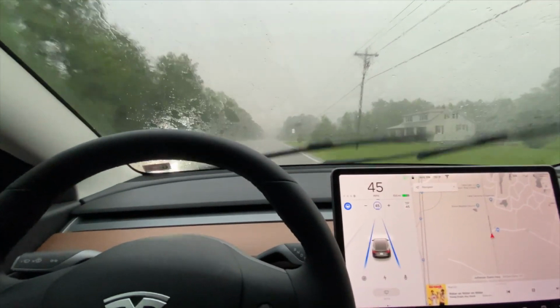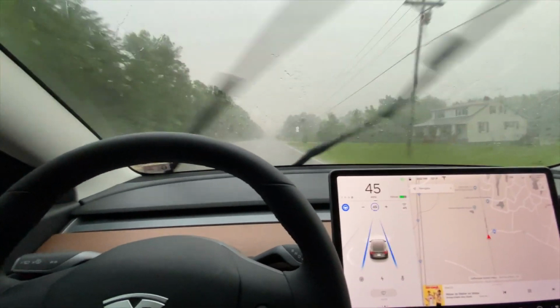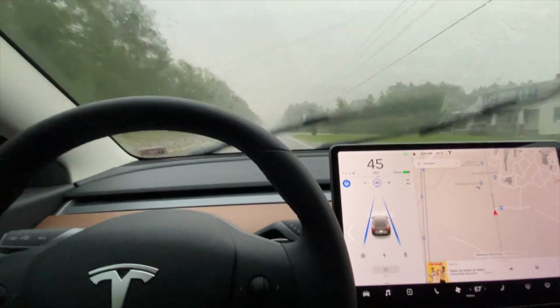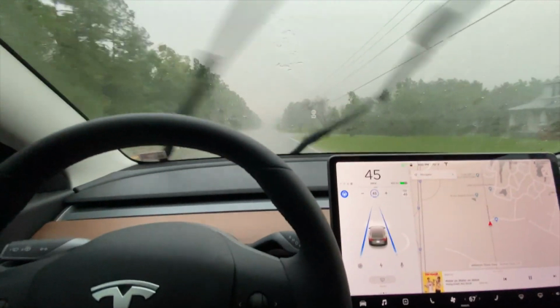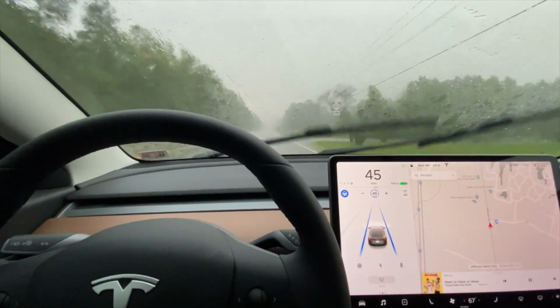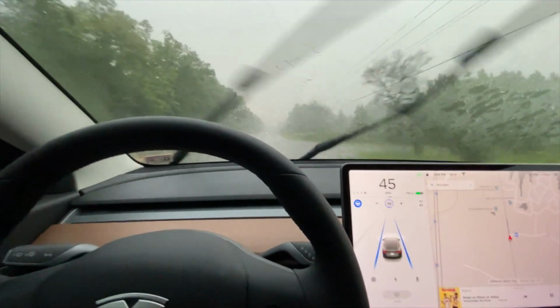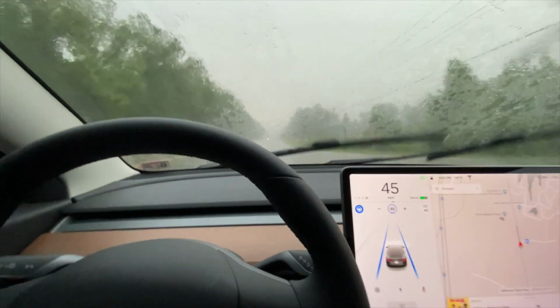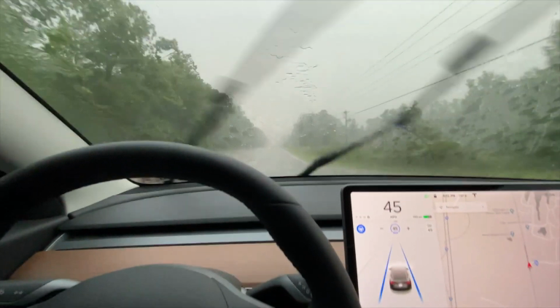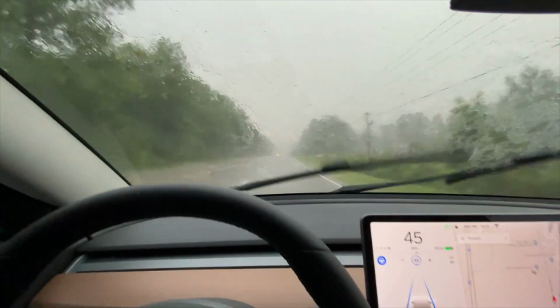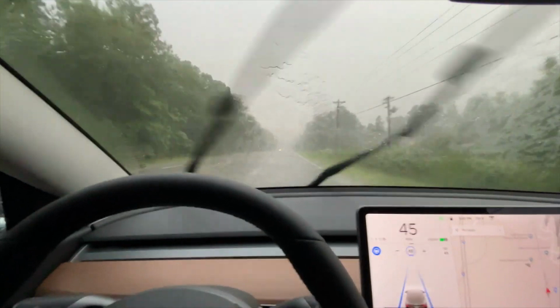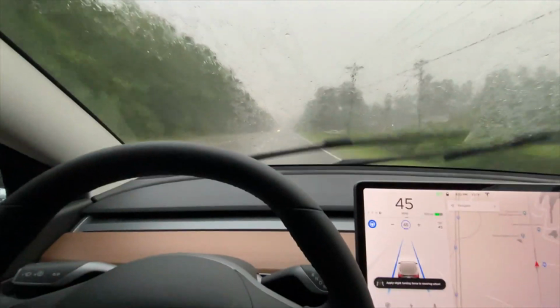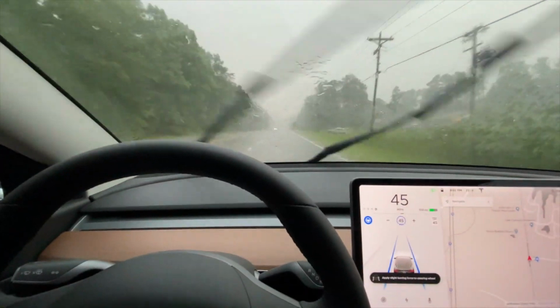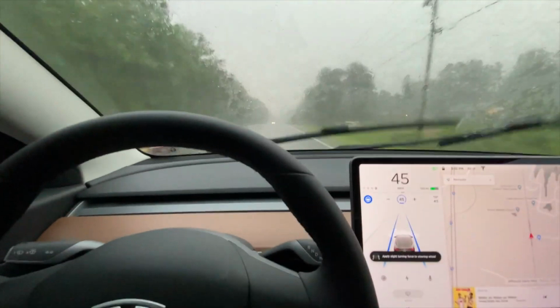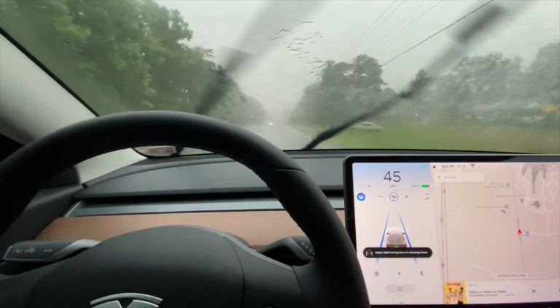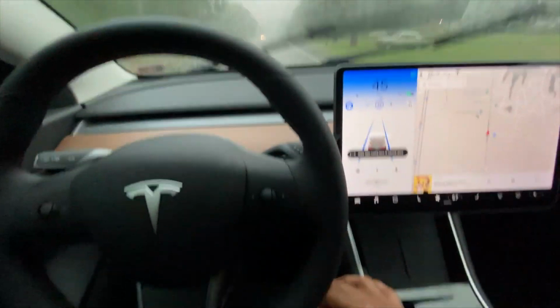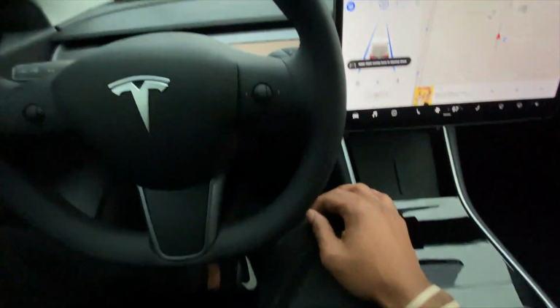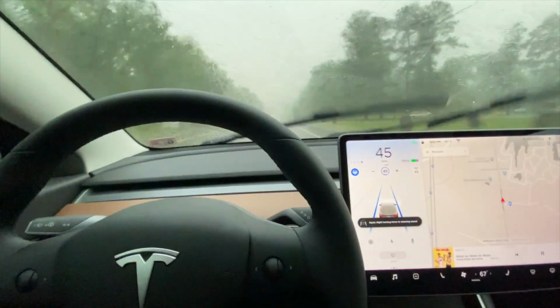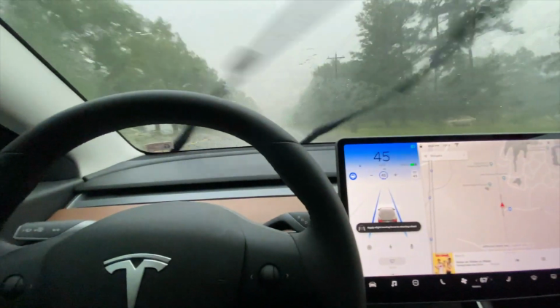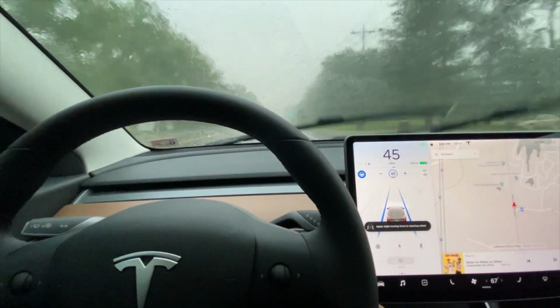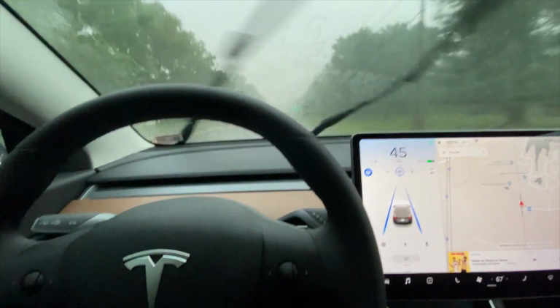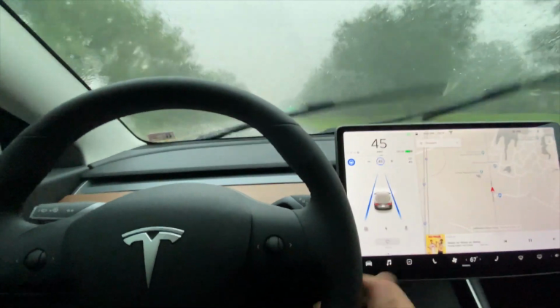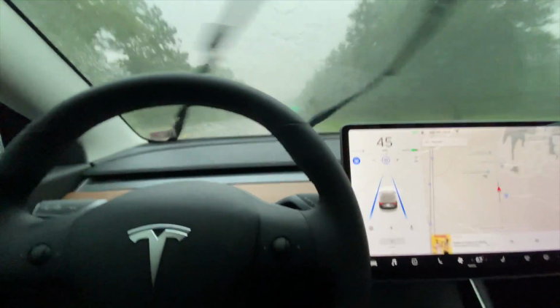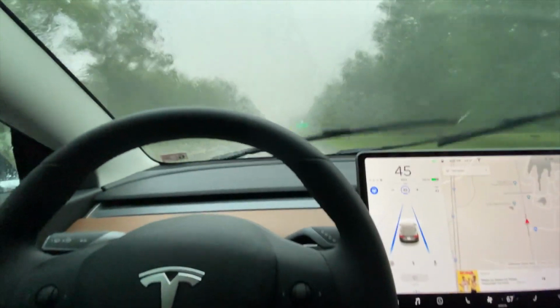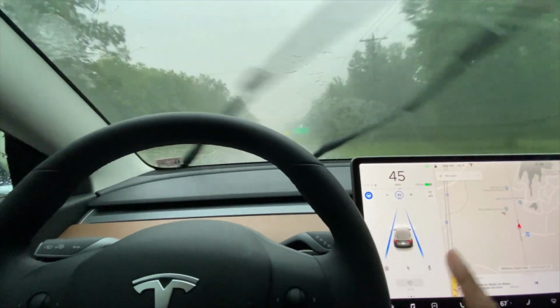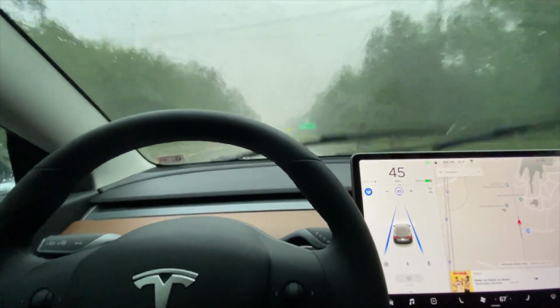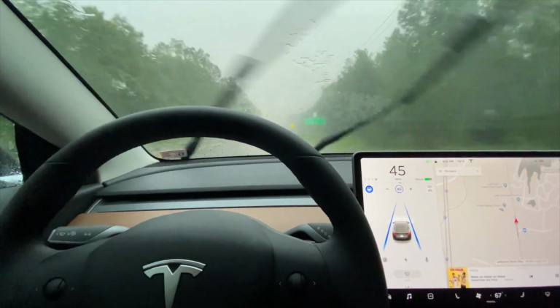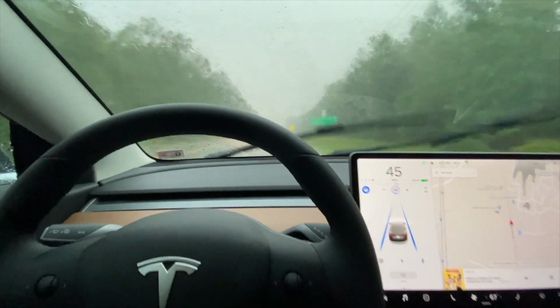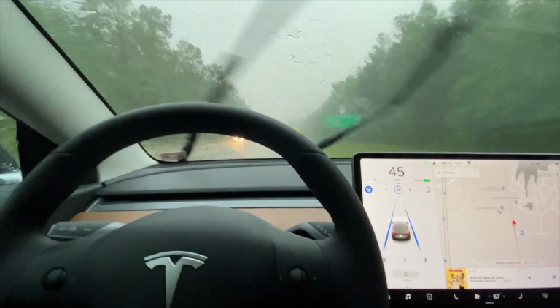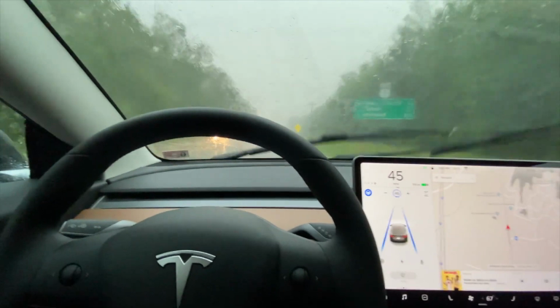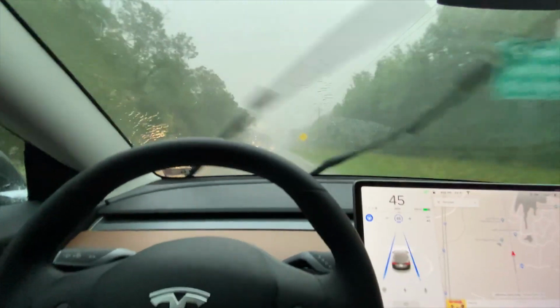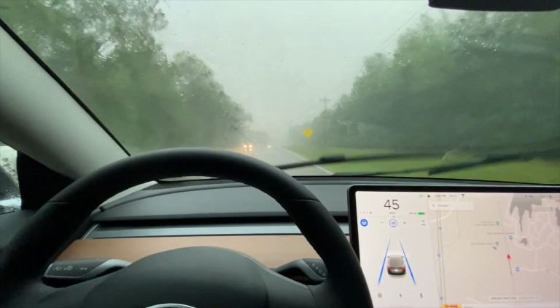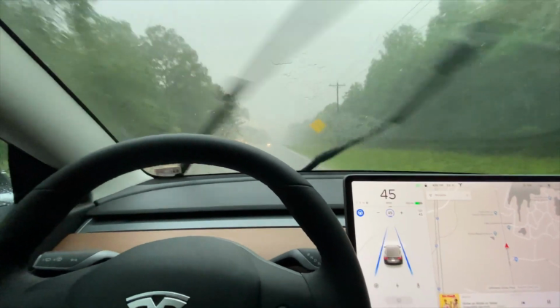As you can see, the autopilot is holding up pretty good in this bad rainstorm. My hand's out on the wheel — that's telling me I need to touch the wheel right now. I just touched it, the condition goes away, and I'm going to let autopilot do its thing.